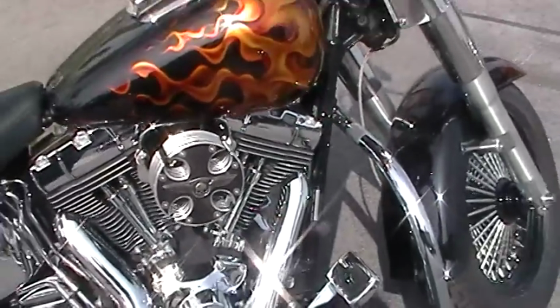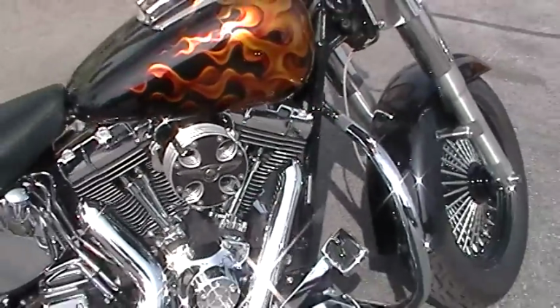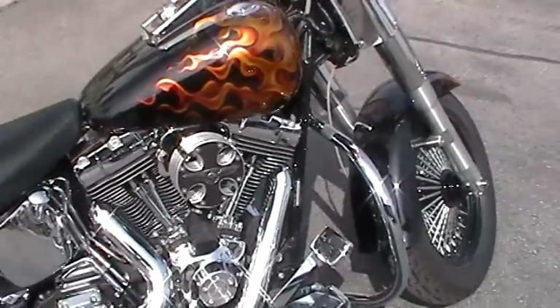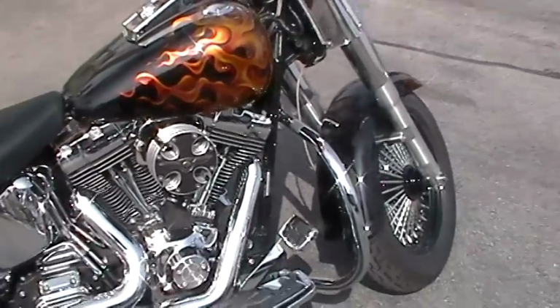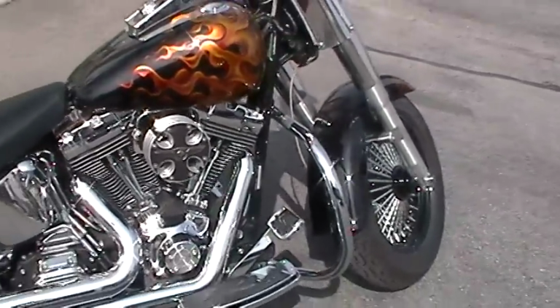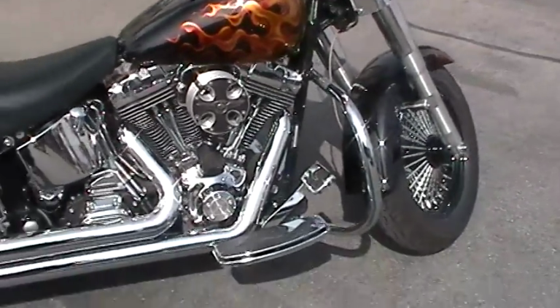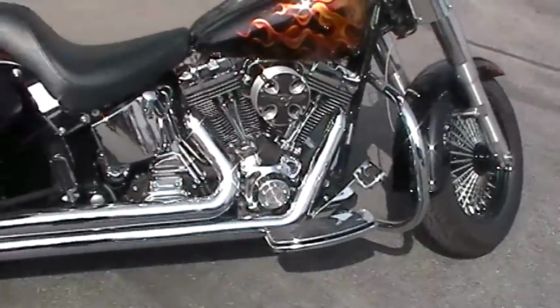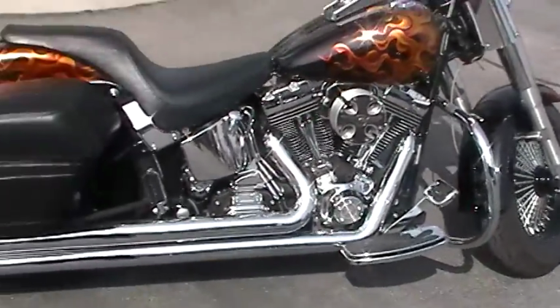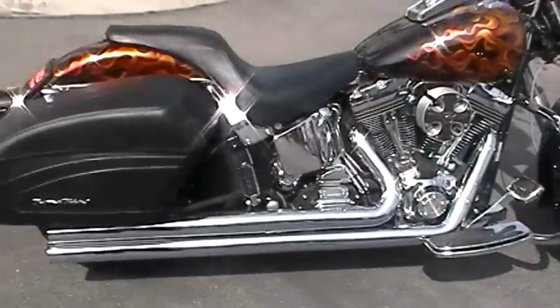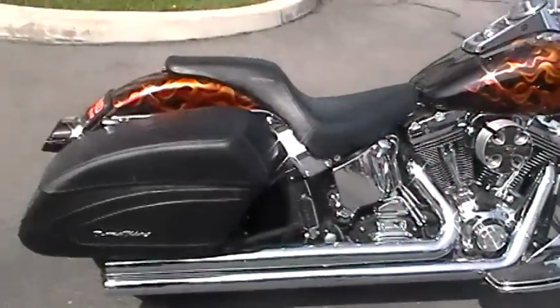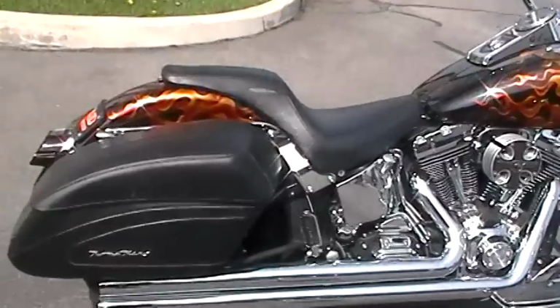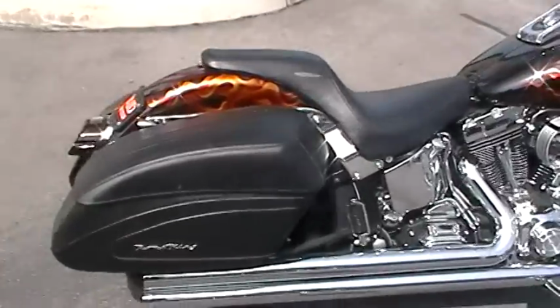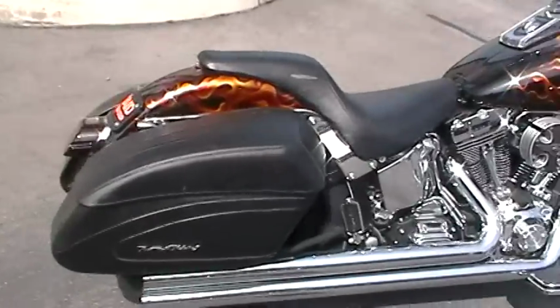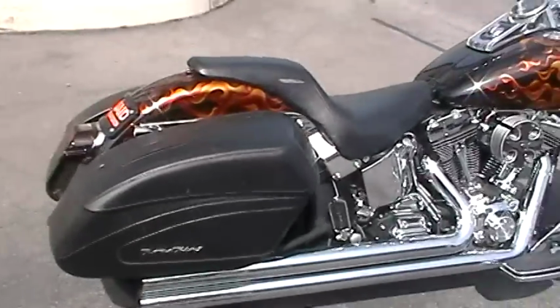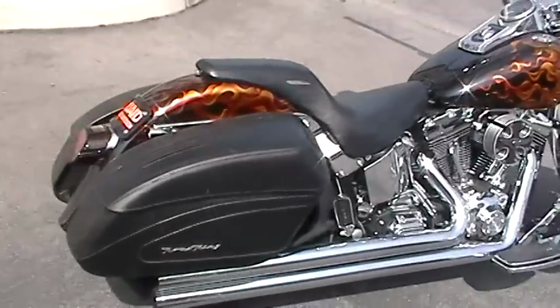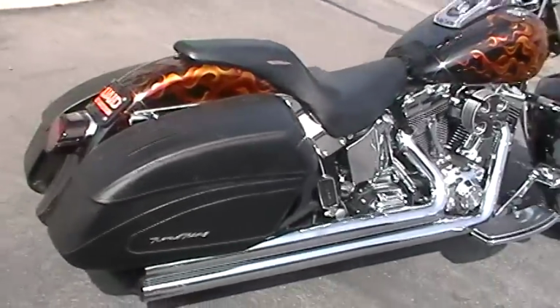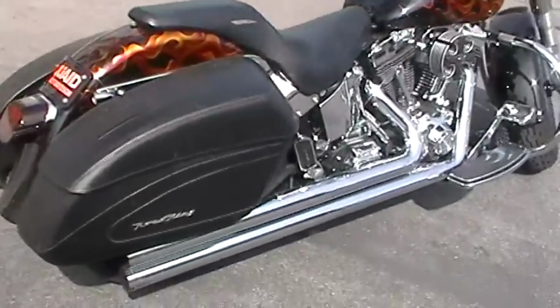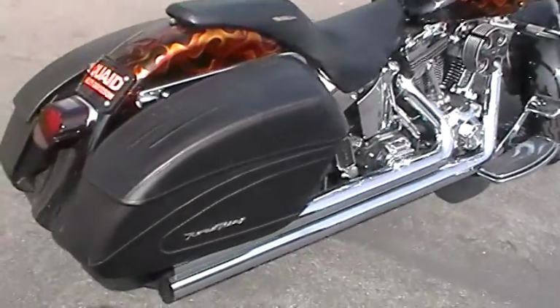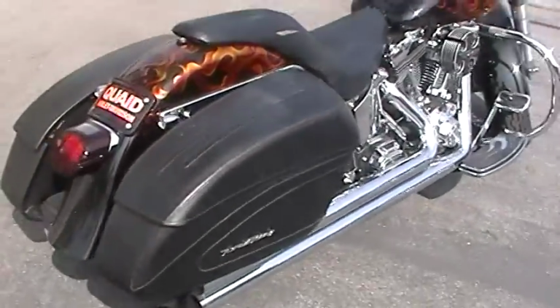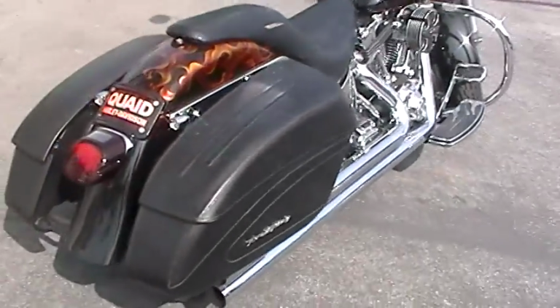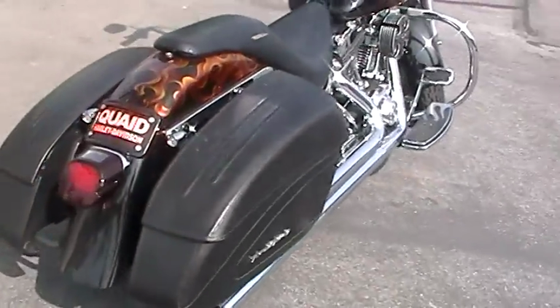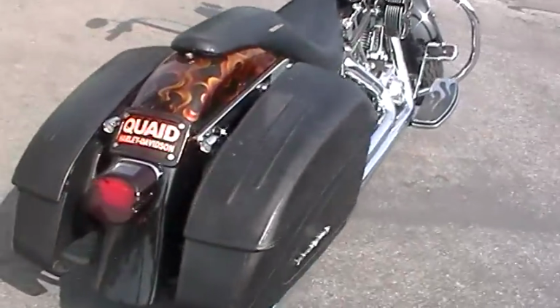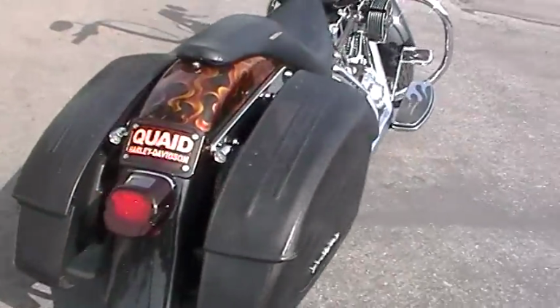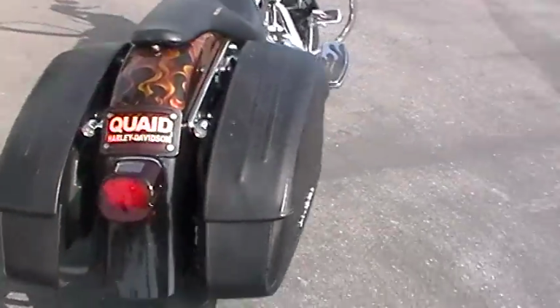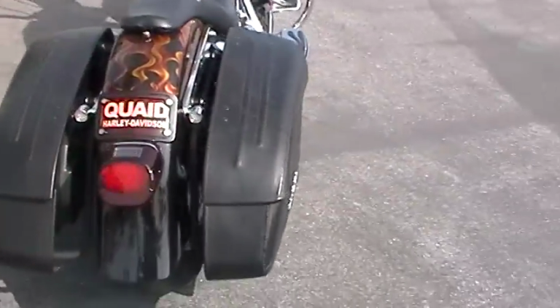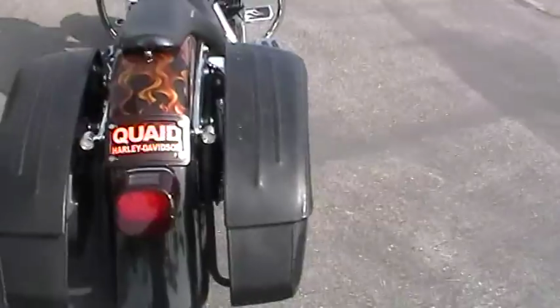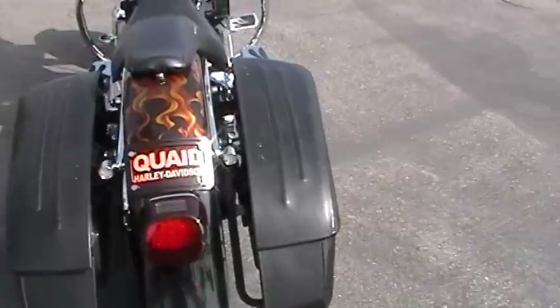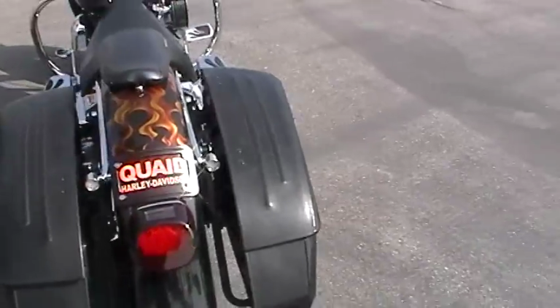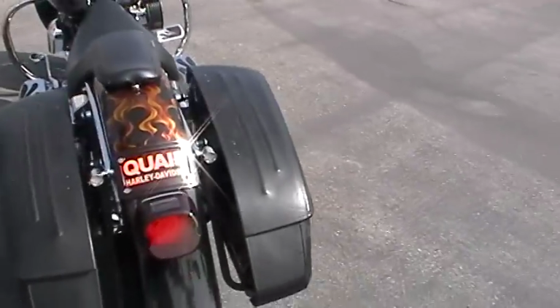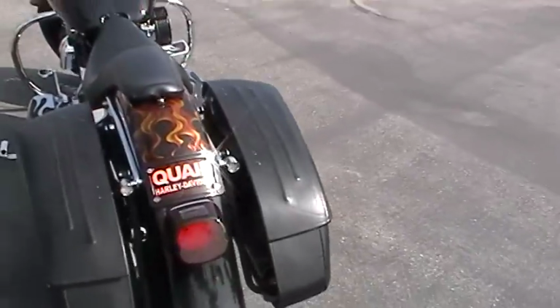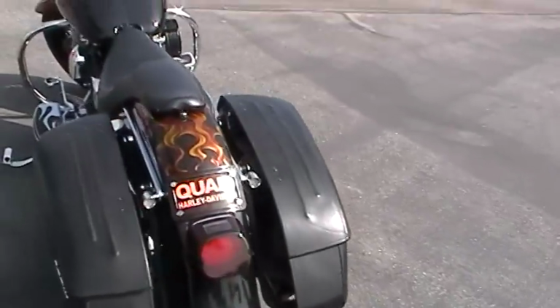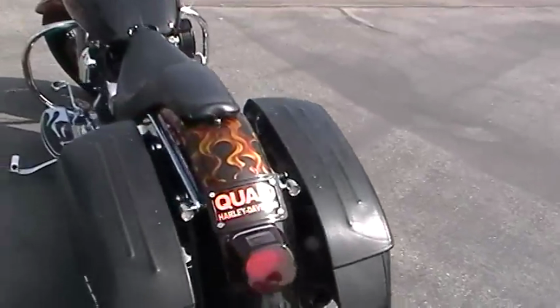It's got Vance and Hines long shots on it with disconnect Road King bags. It's got an LED brake light, and it's blacked out with LED turn signals as well.